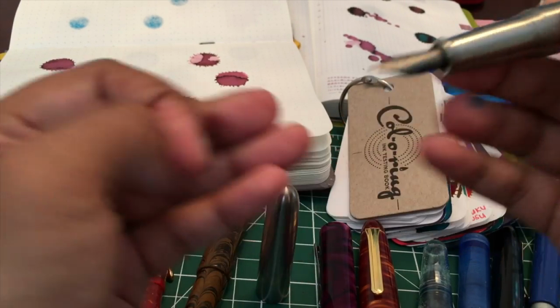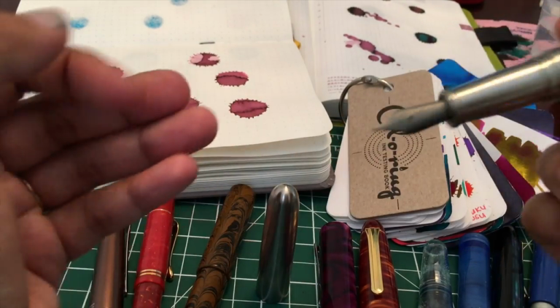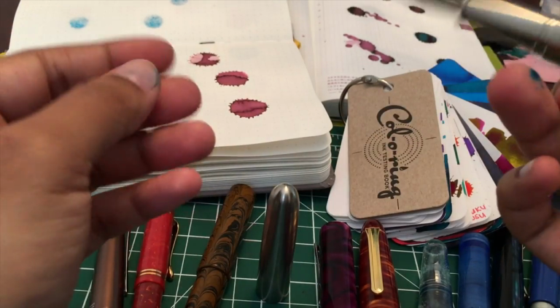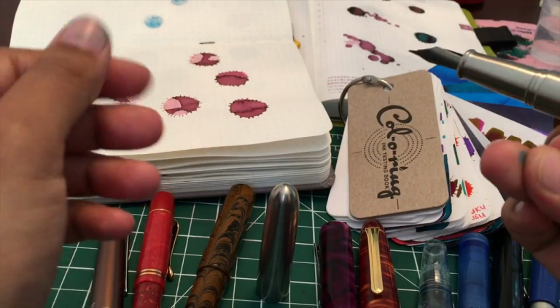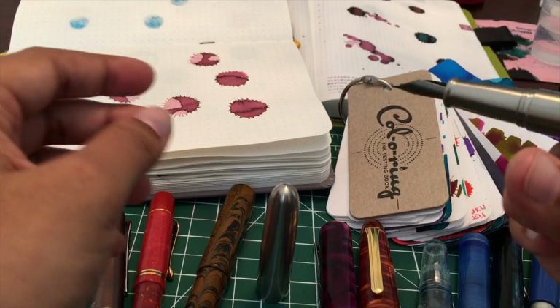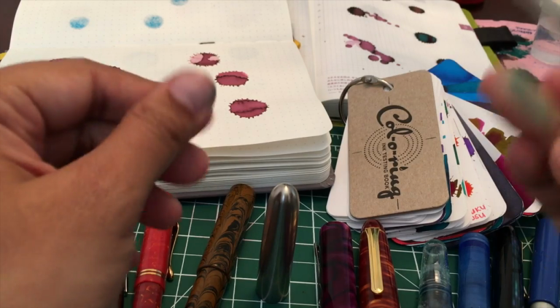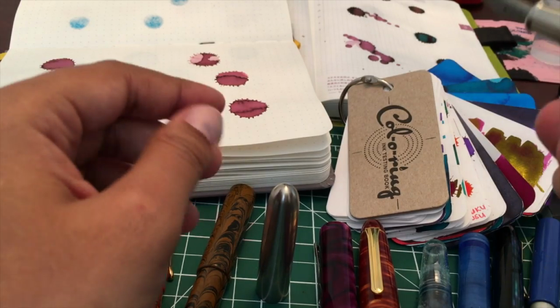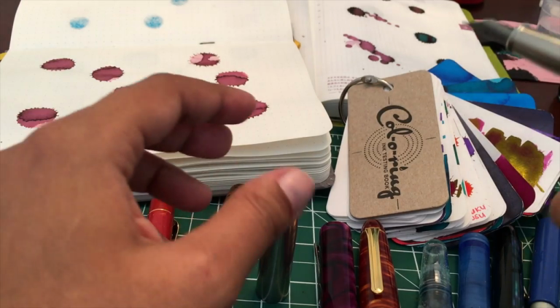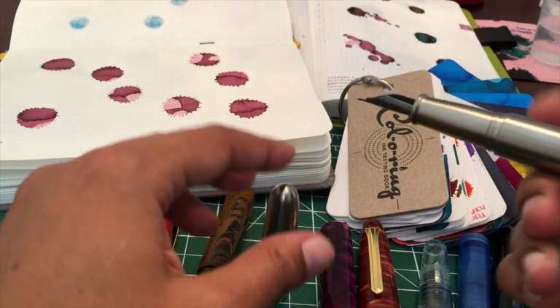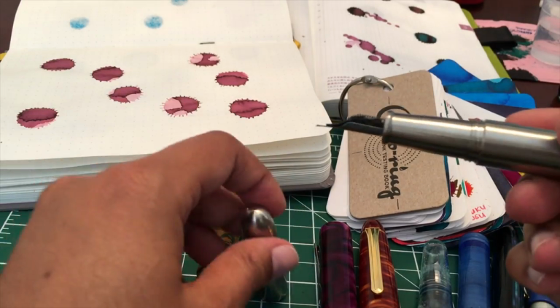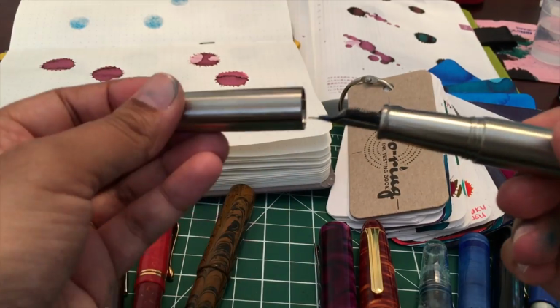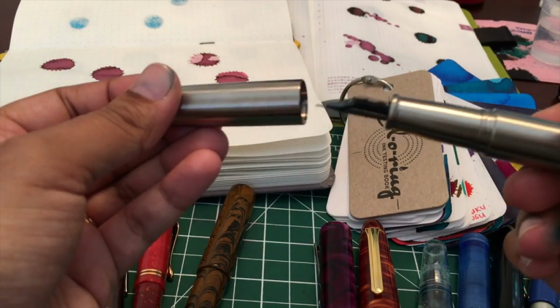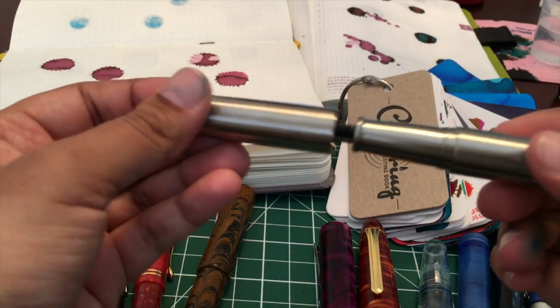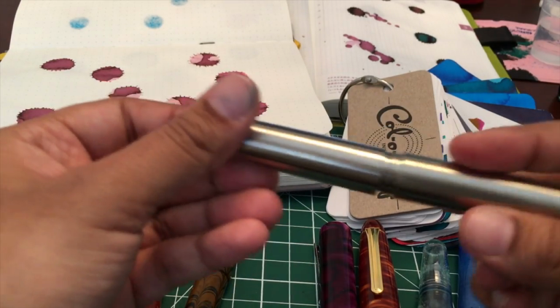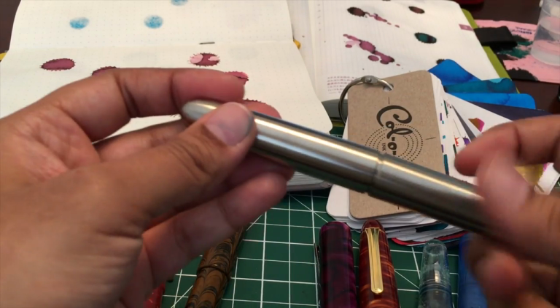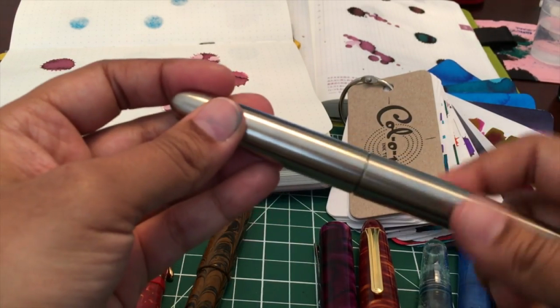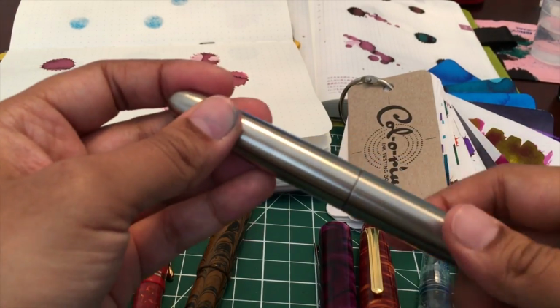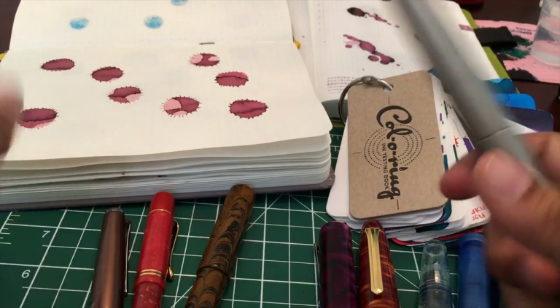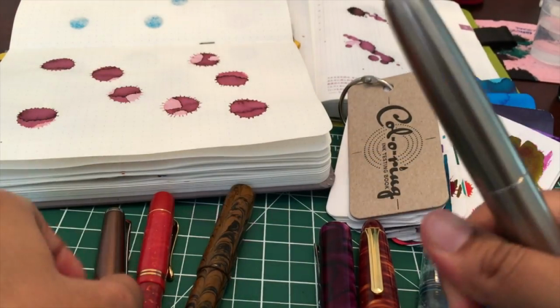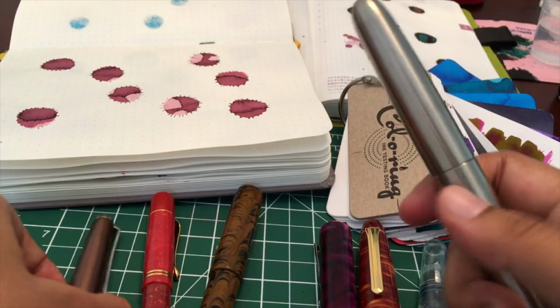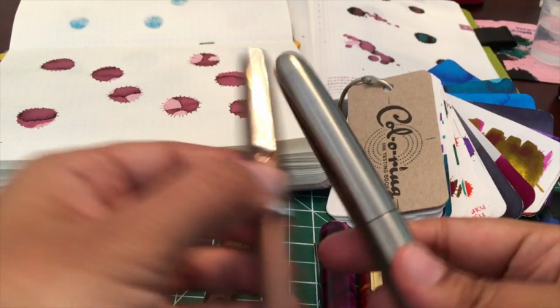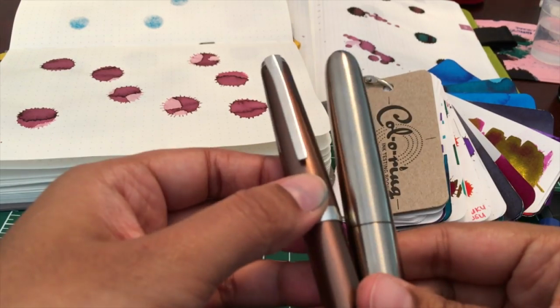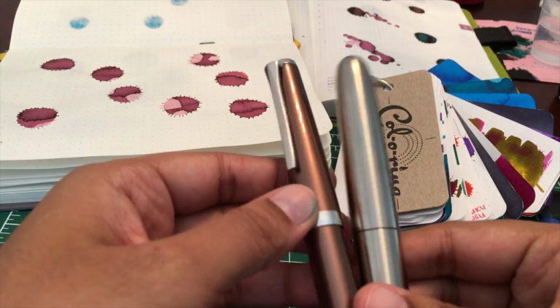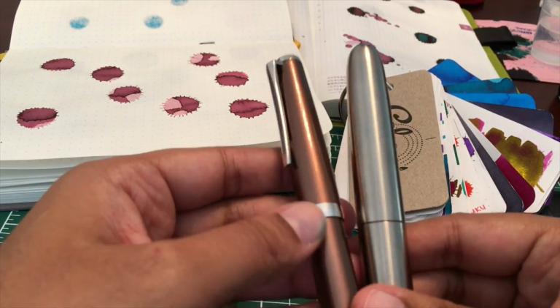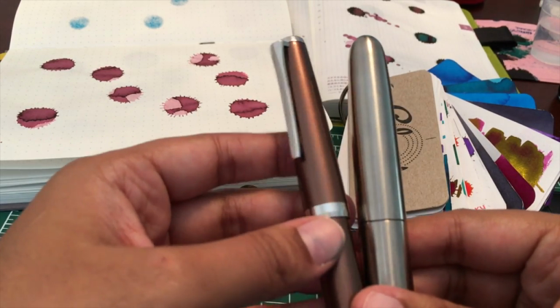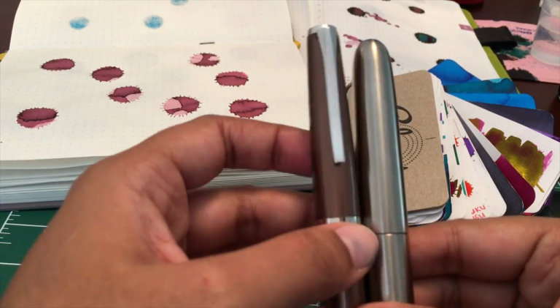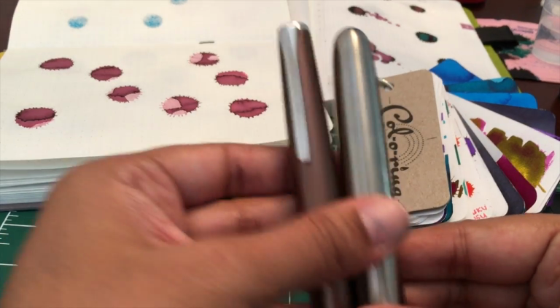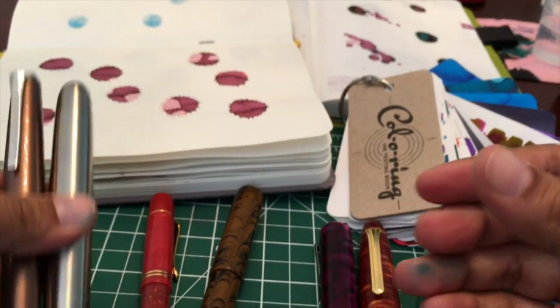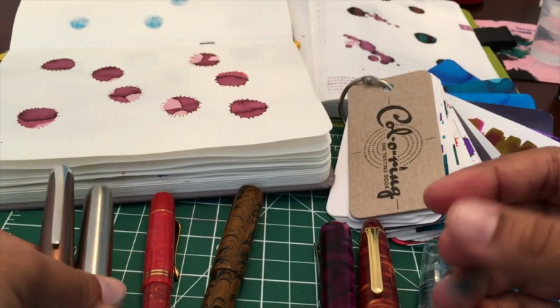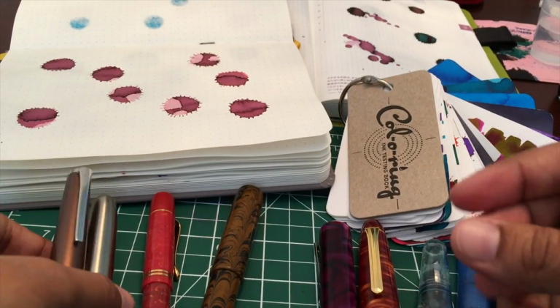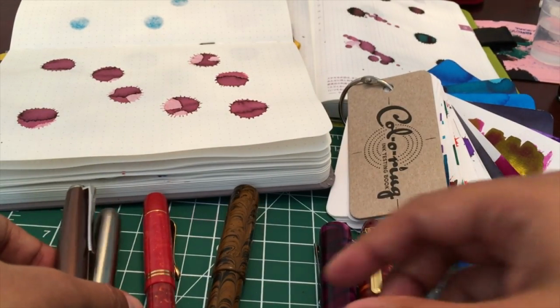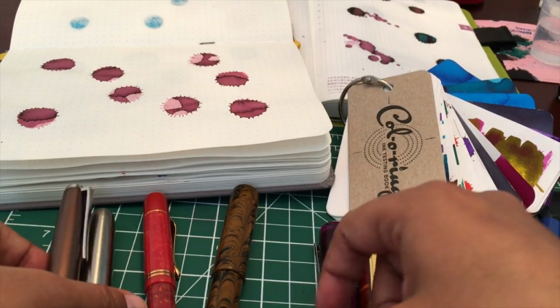It's a bit out of focus but I'll show you later in more detail. It's also a nice option — I would say comparable to the Falcon for a bit of line variation.